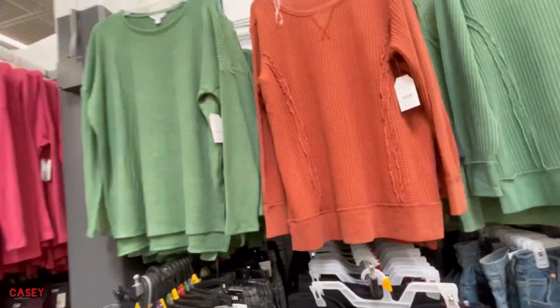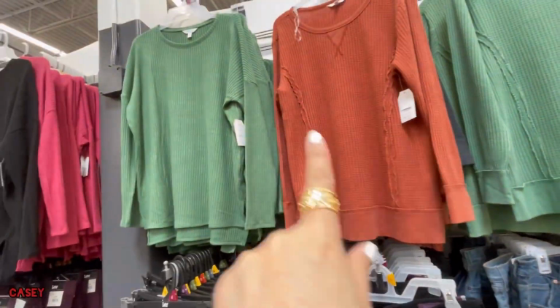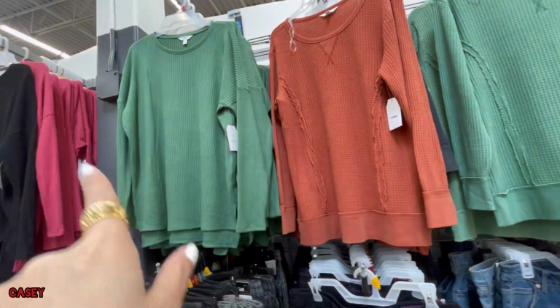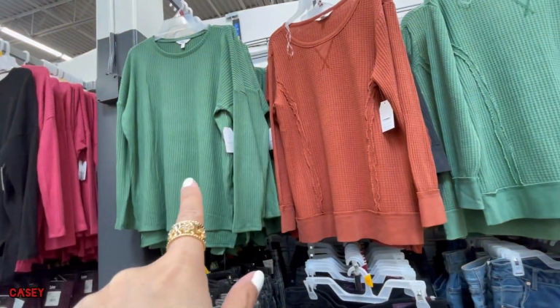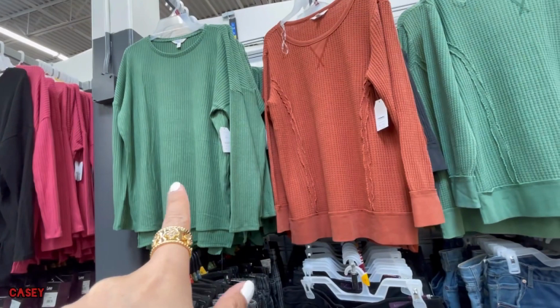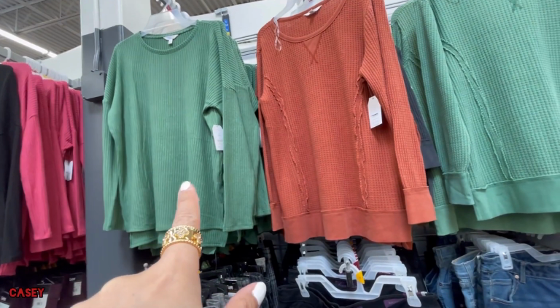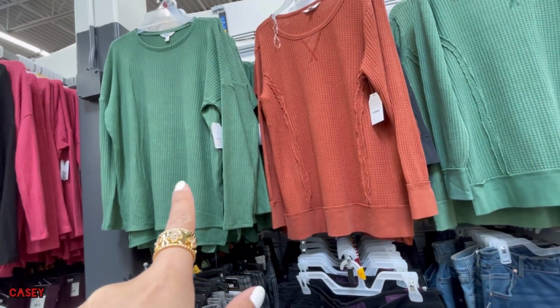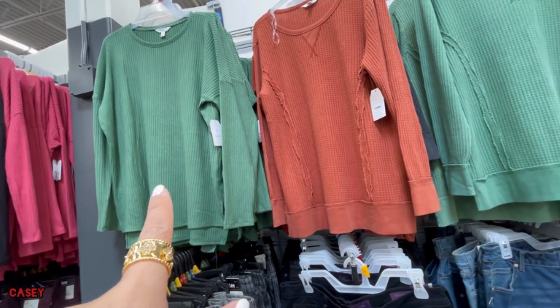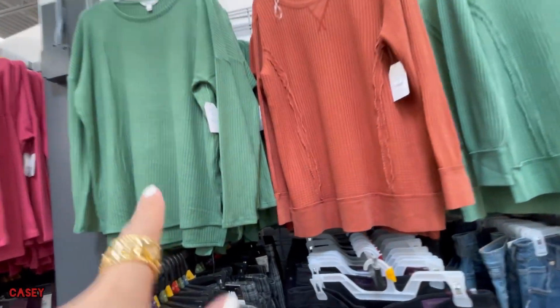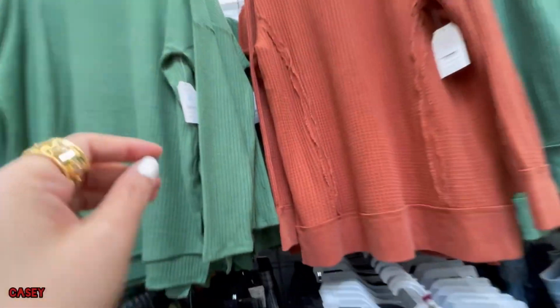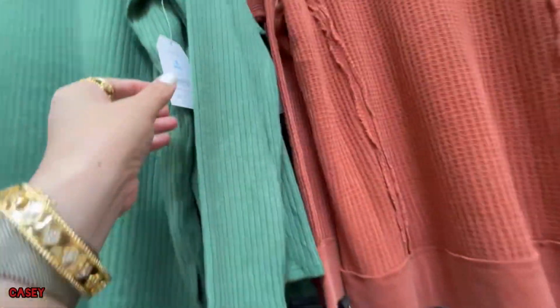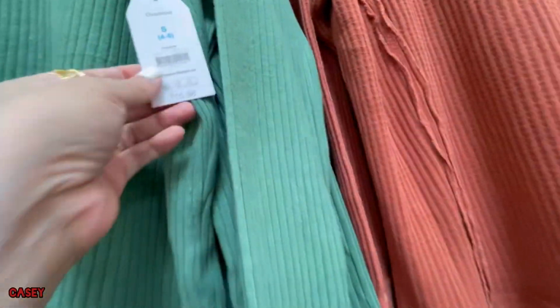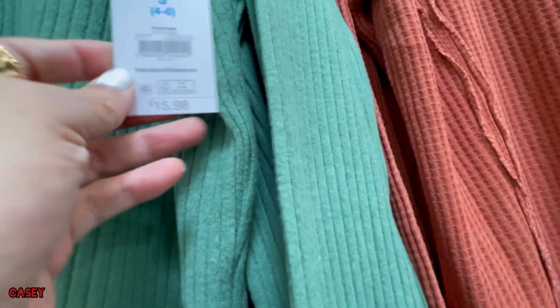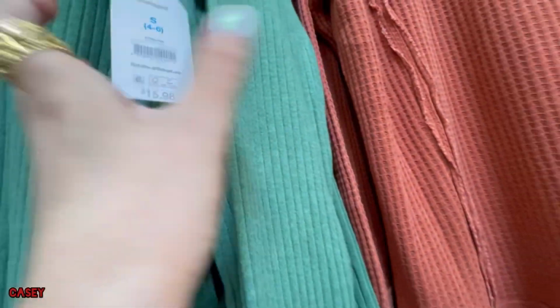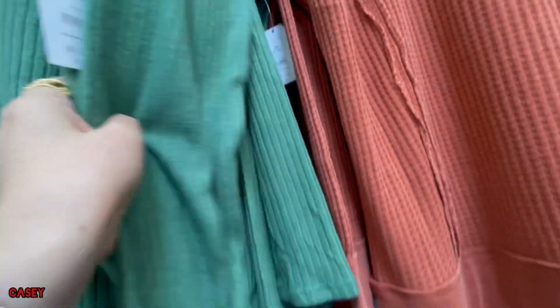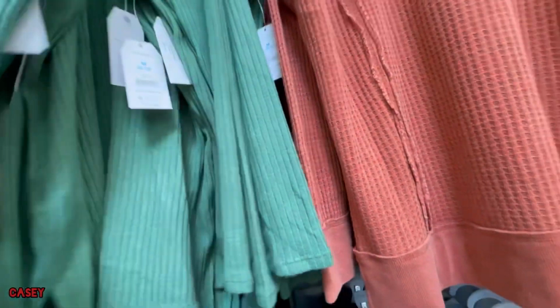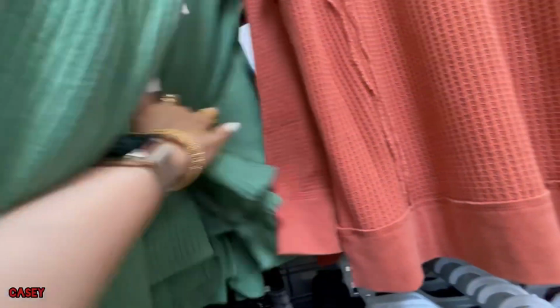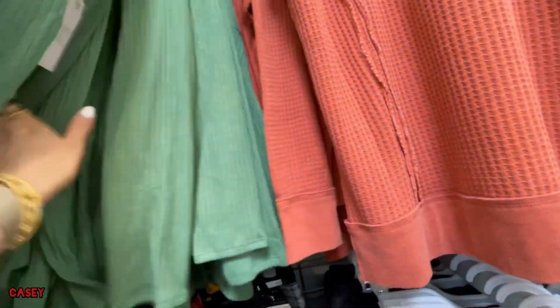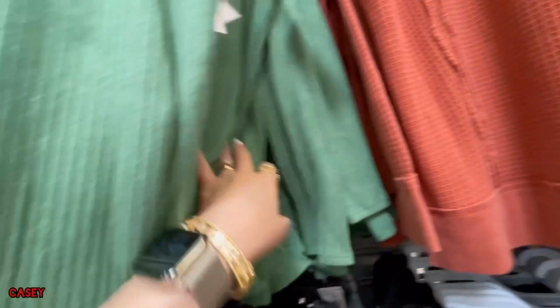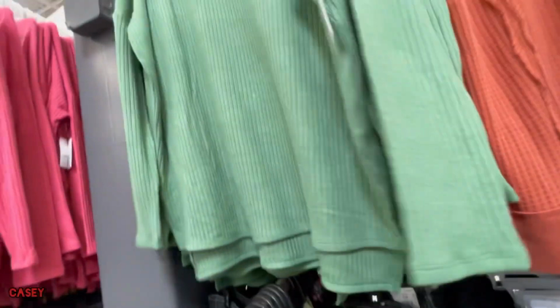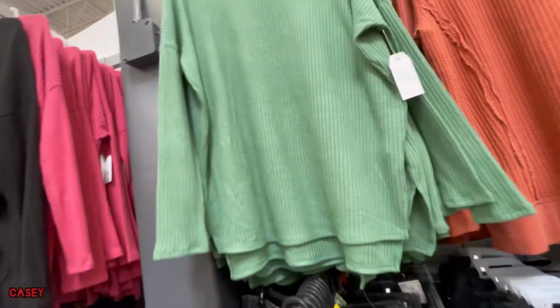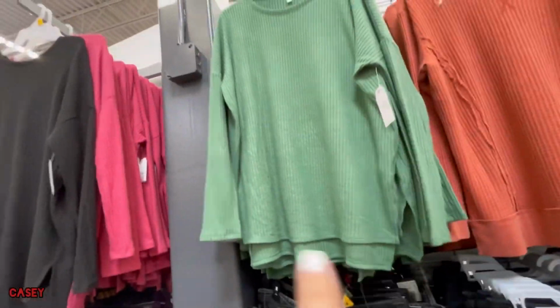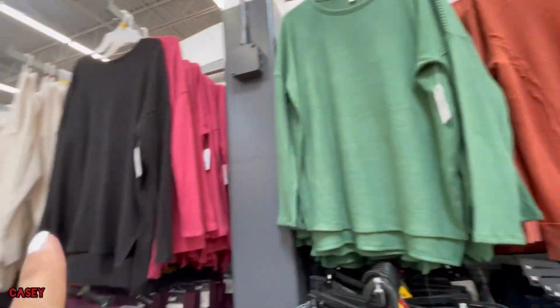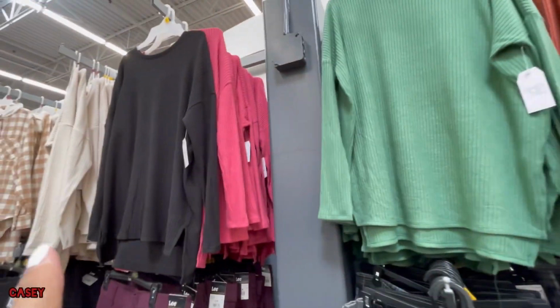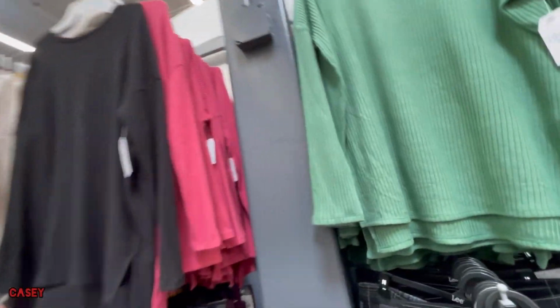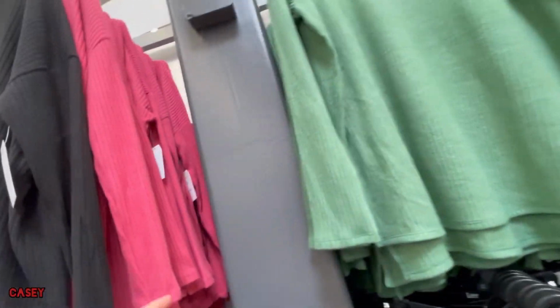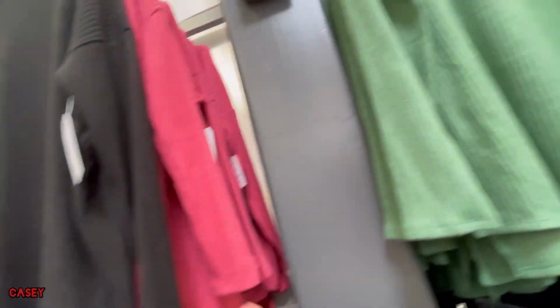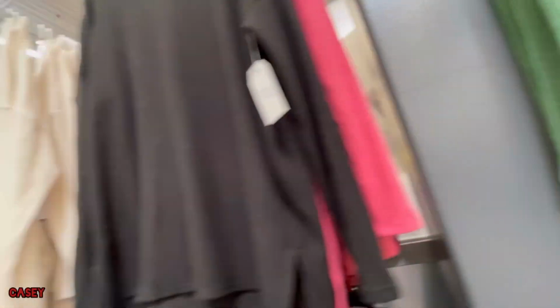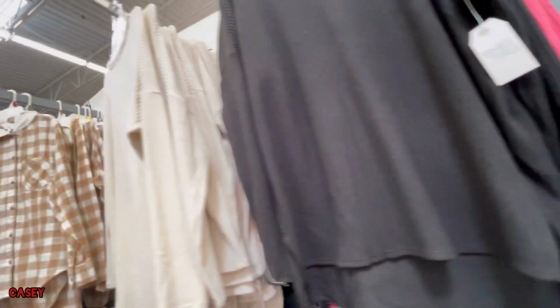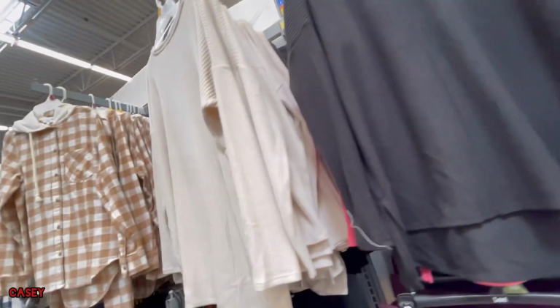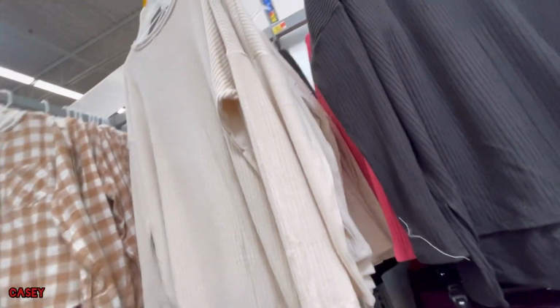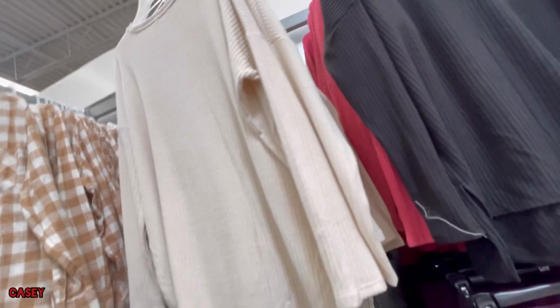And then this type is $15.98. This is a ribbed style and comes in green, black, pink, and cream colors.